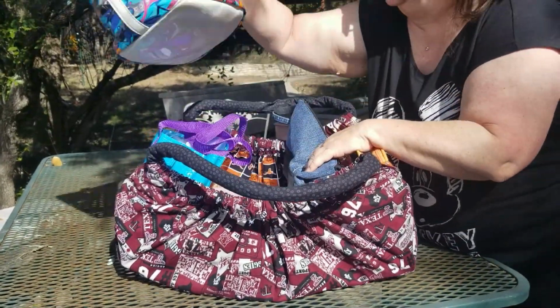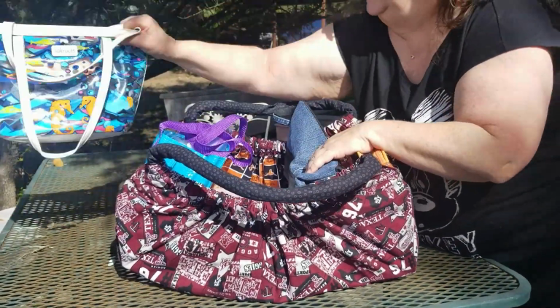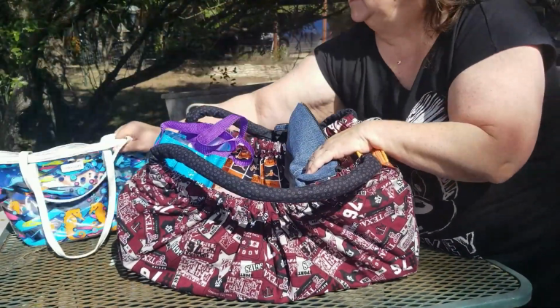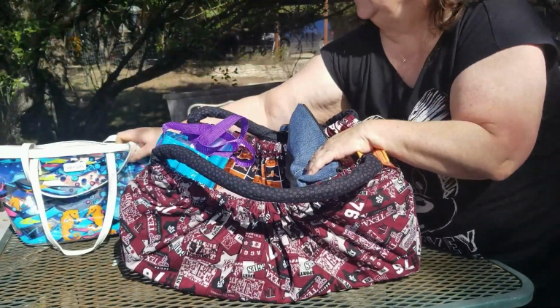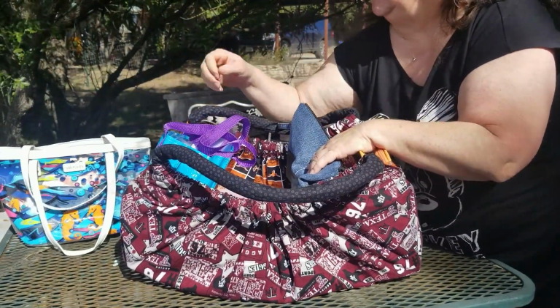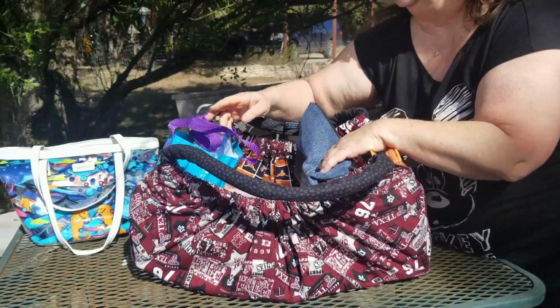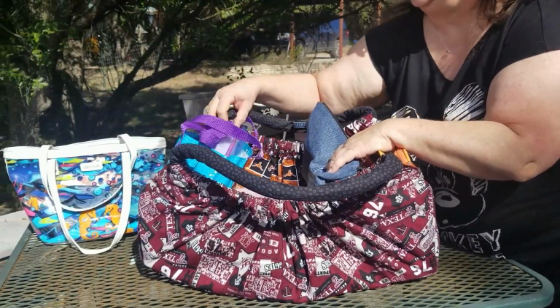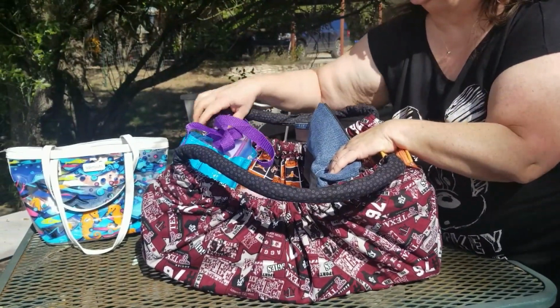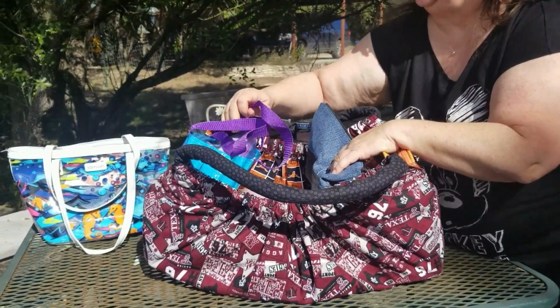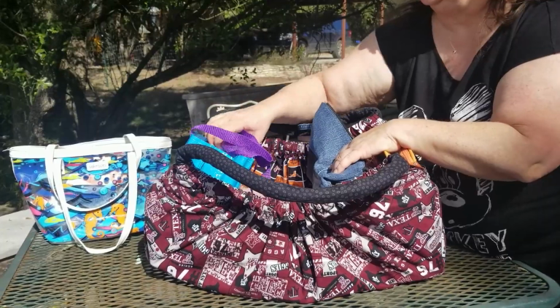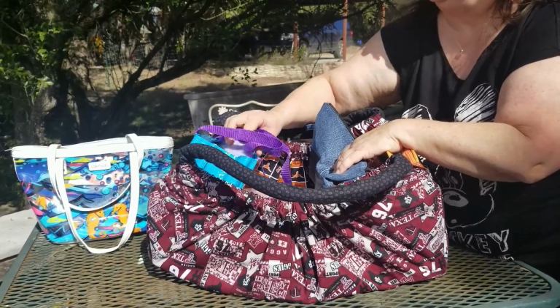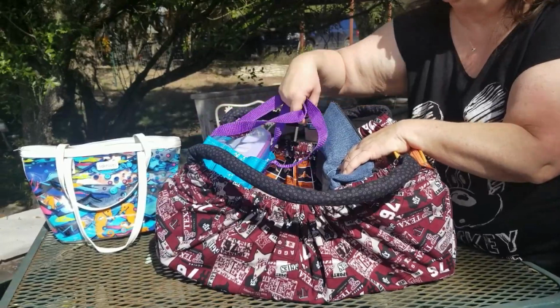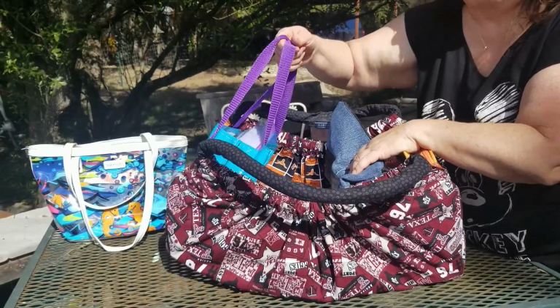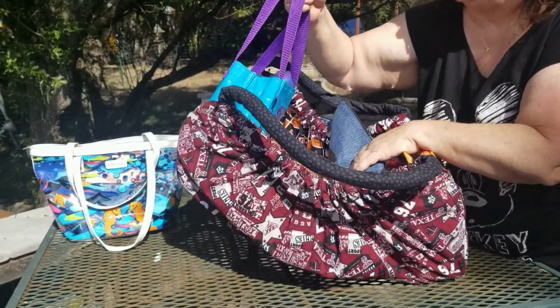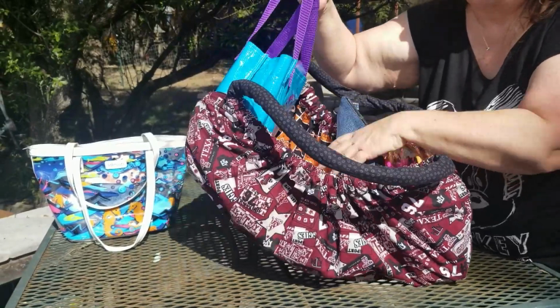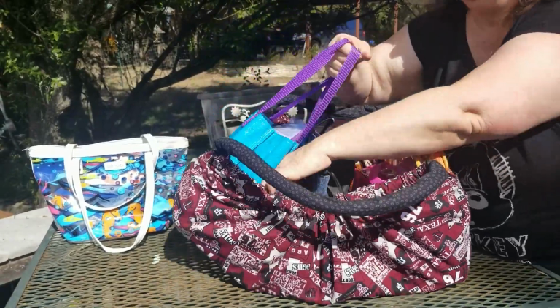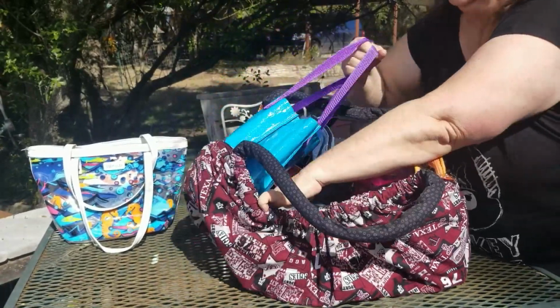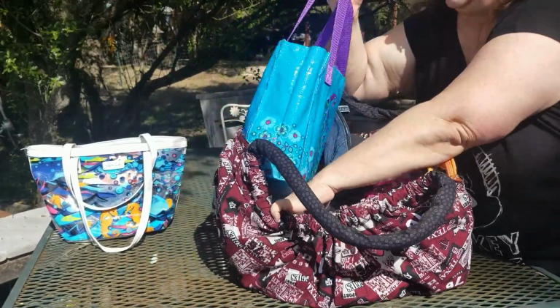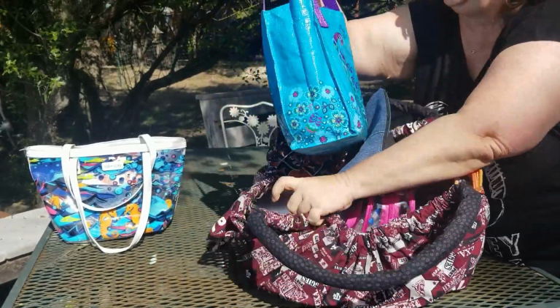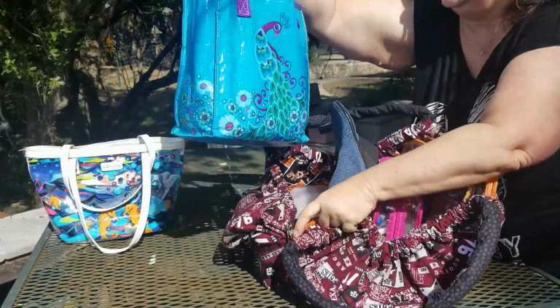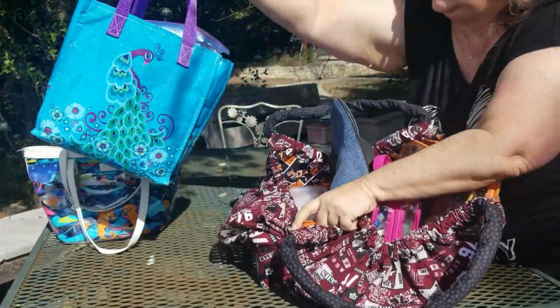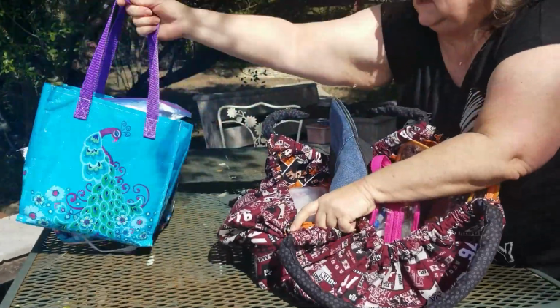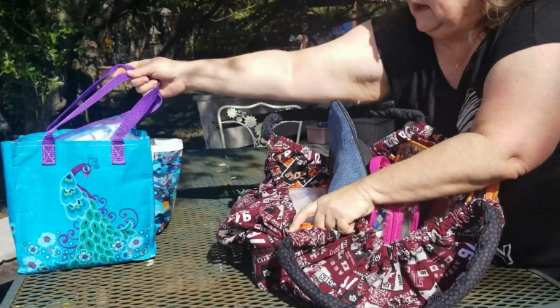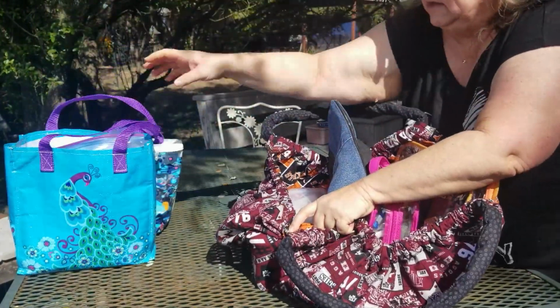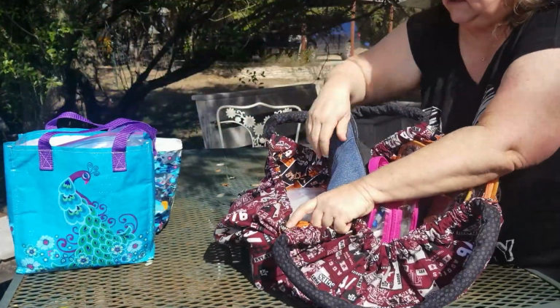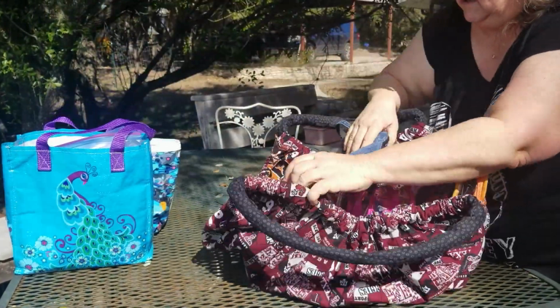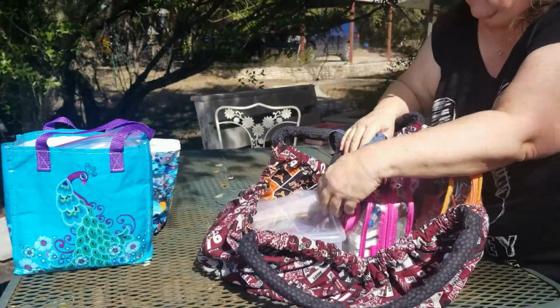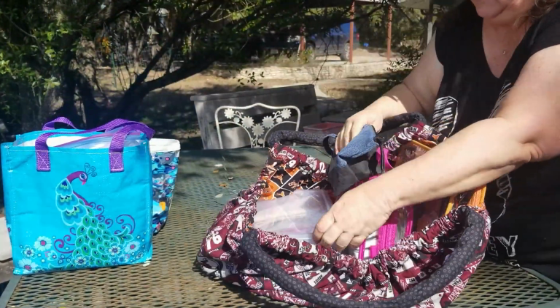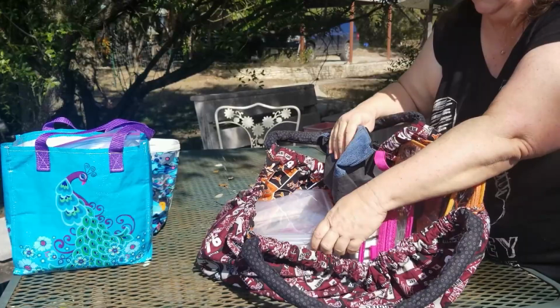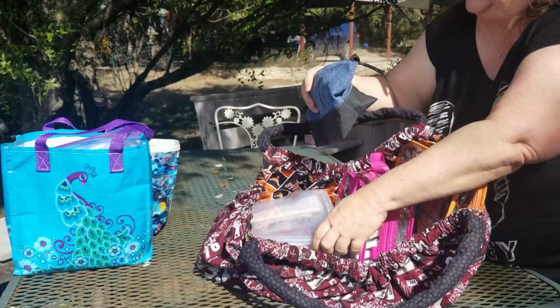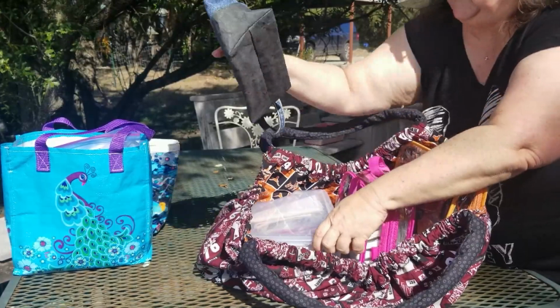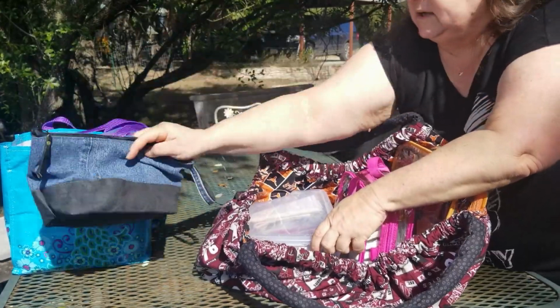We went to a show this past week. One of my favorite quilt shops did some demos, had a blast, and this is how I carried all my projects.